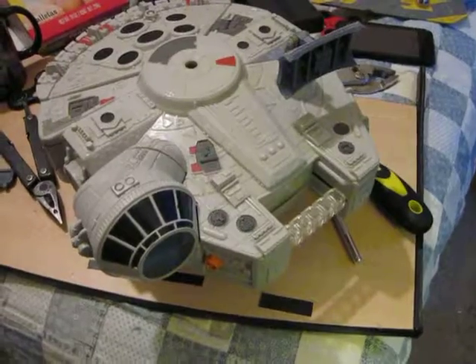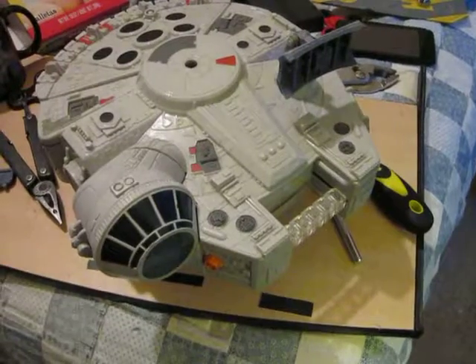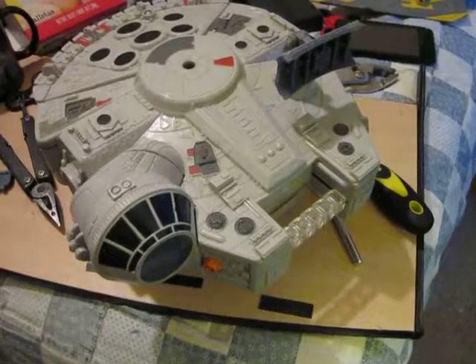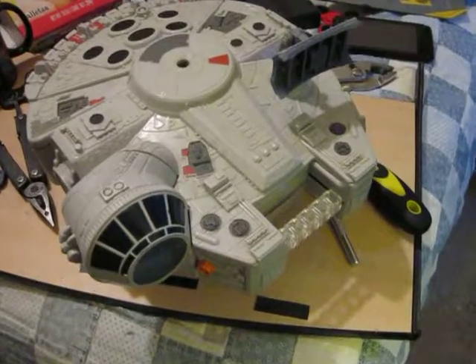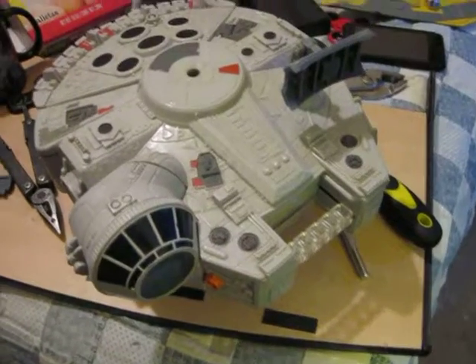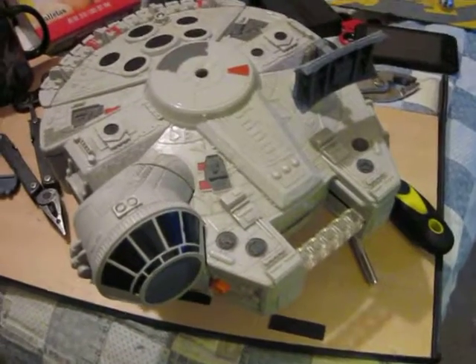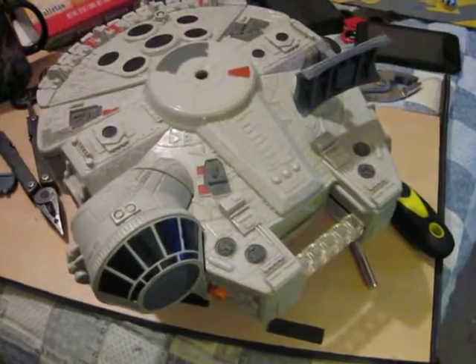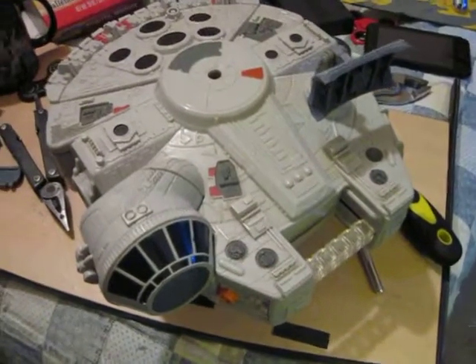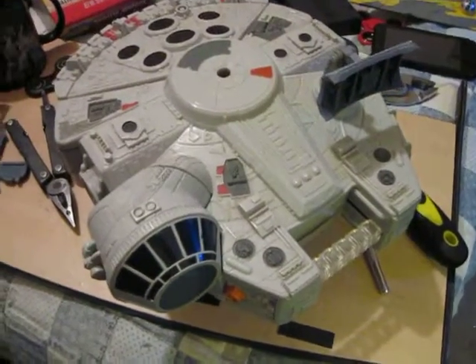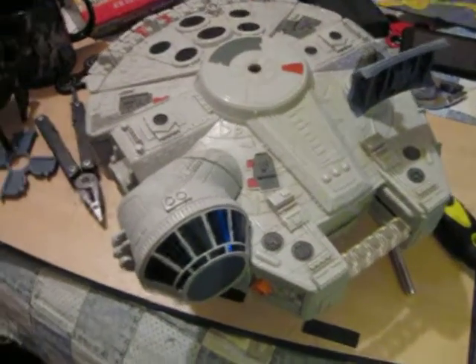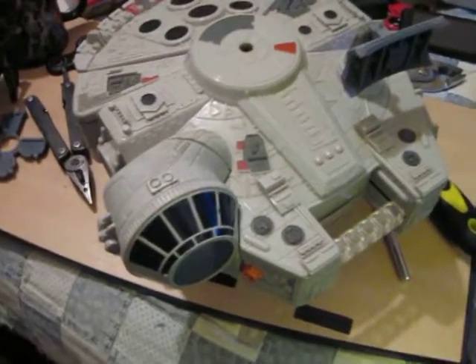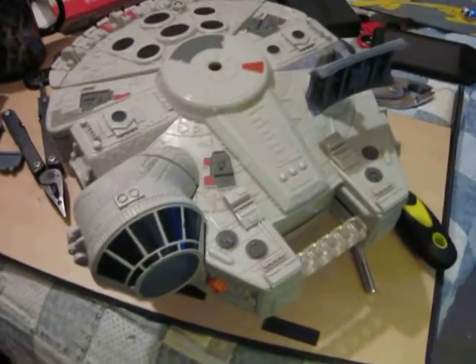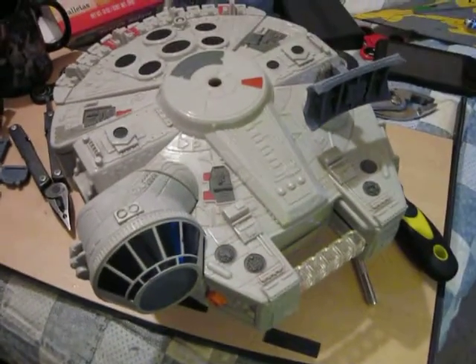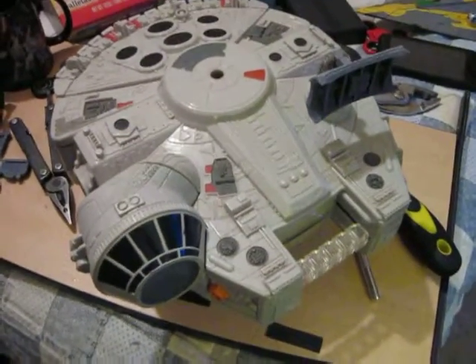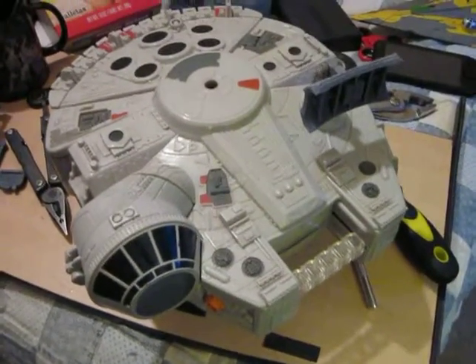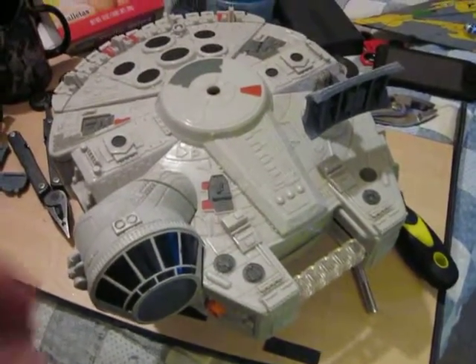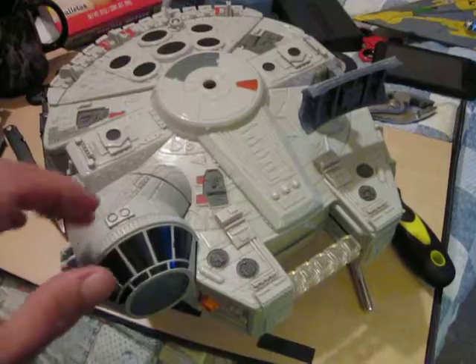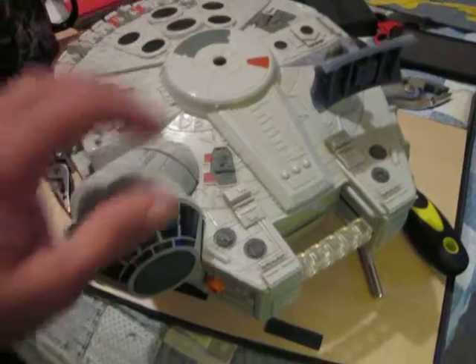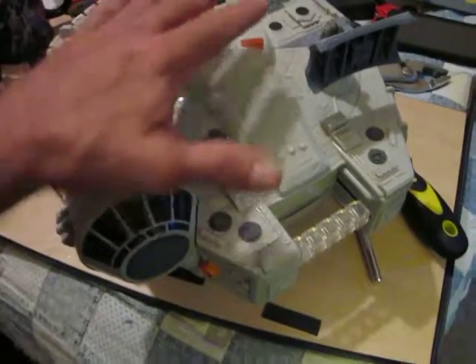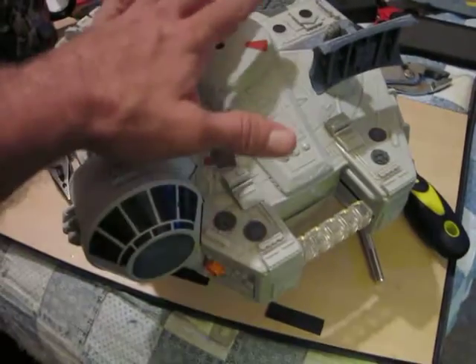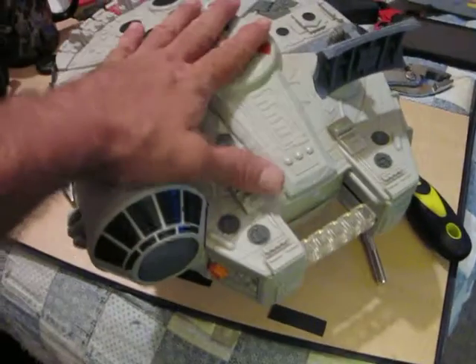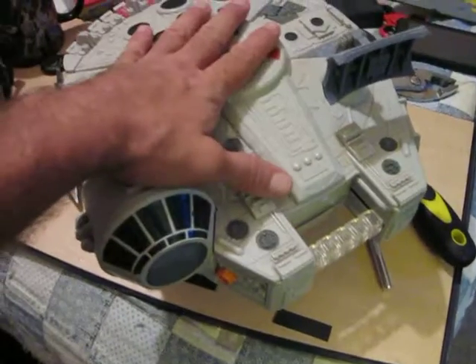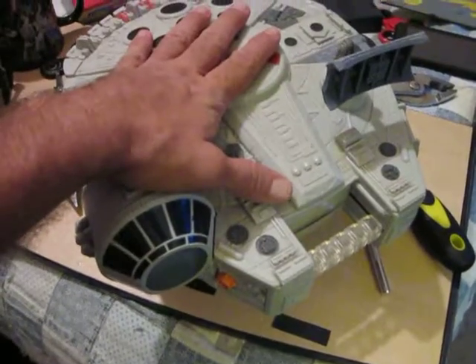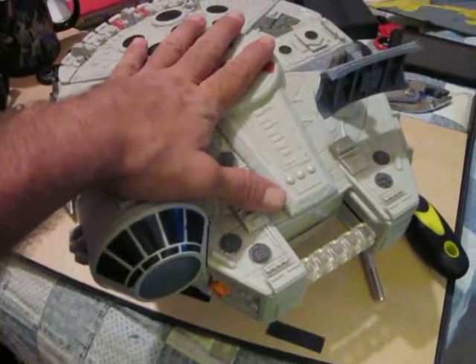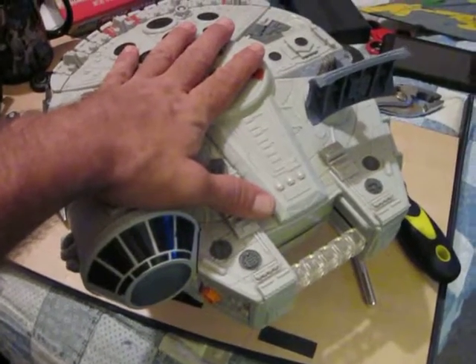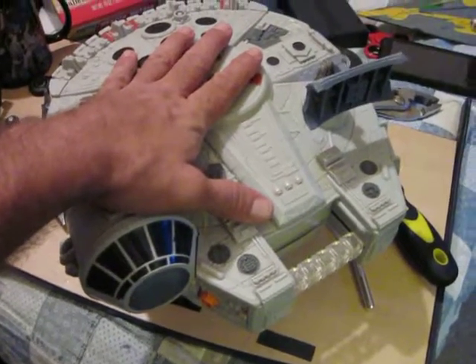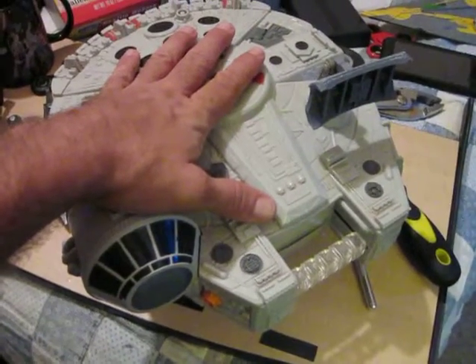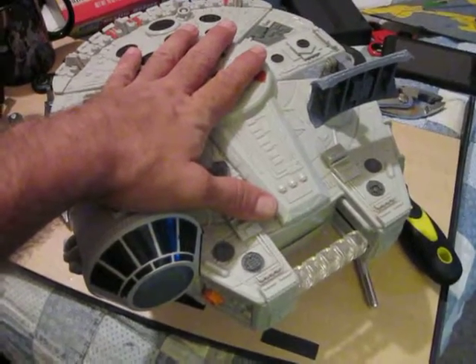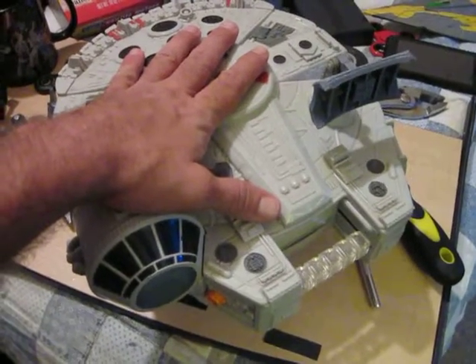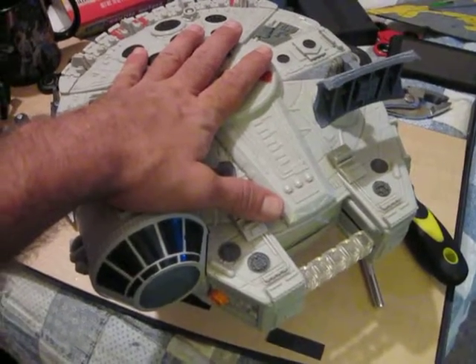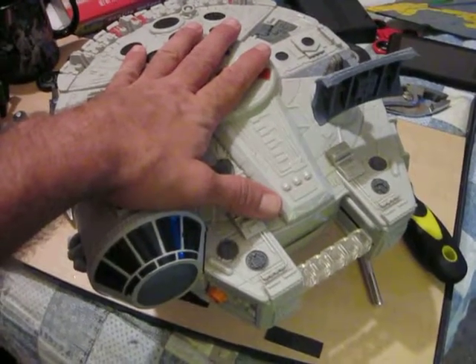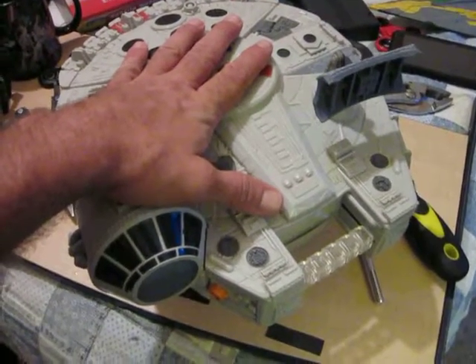Hey everybody, it's the middle of the night - been making and printing. This is the Galactic Heroes Millennium Falcon.